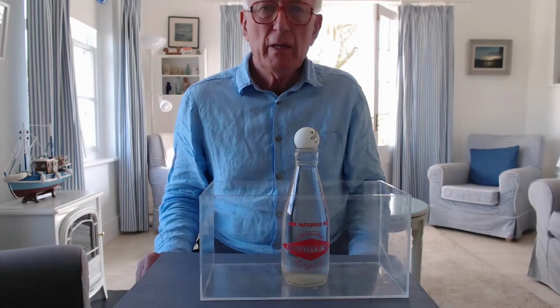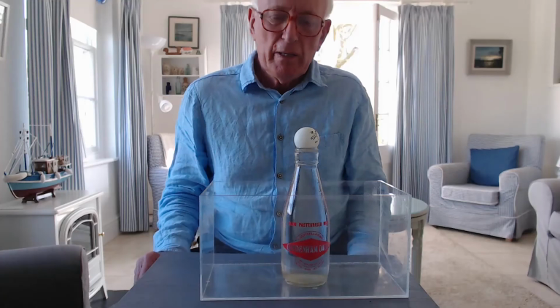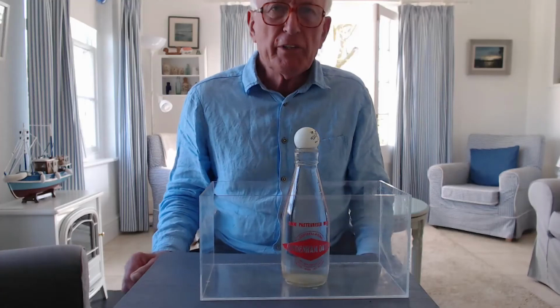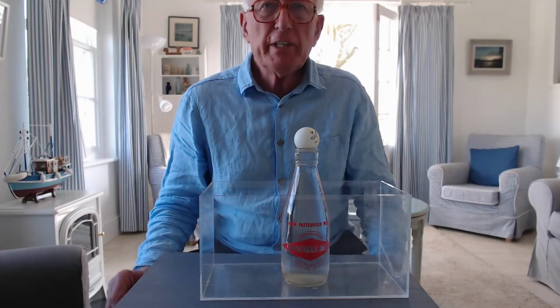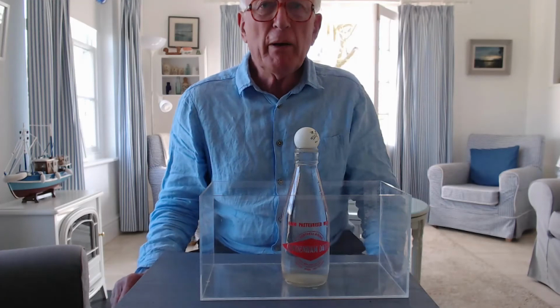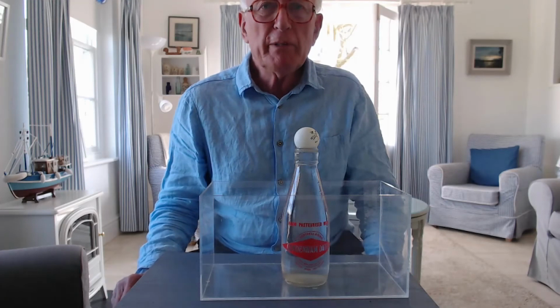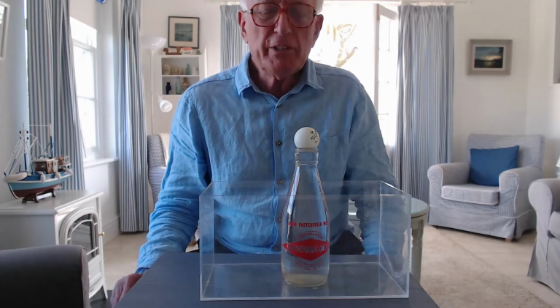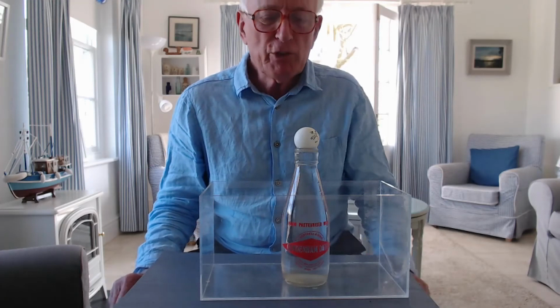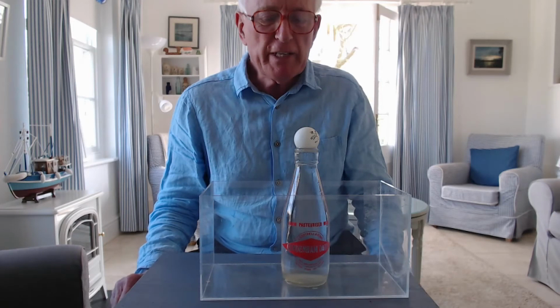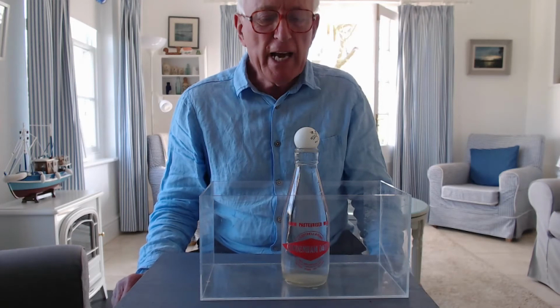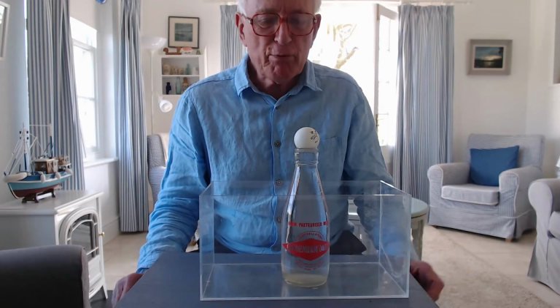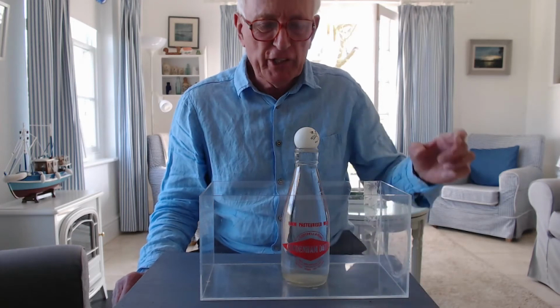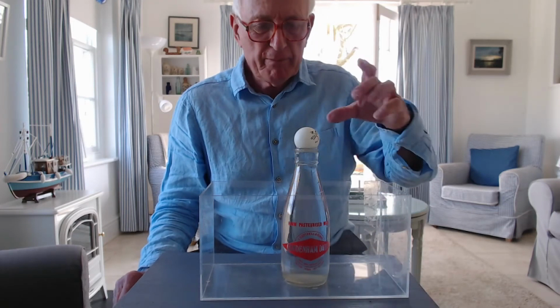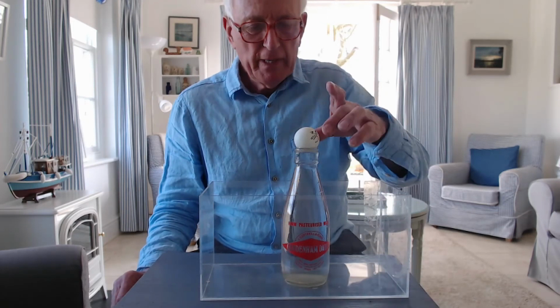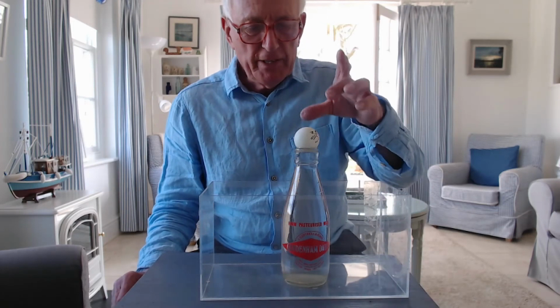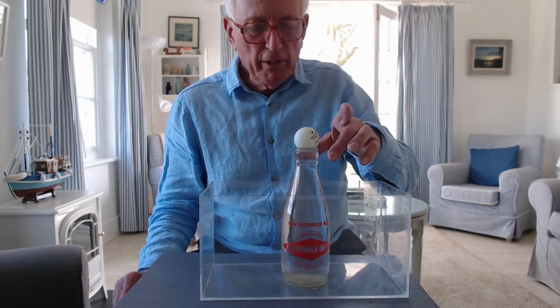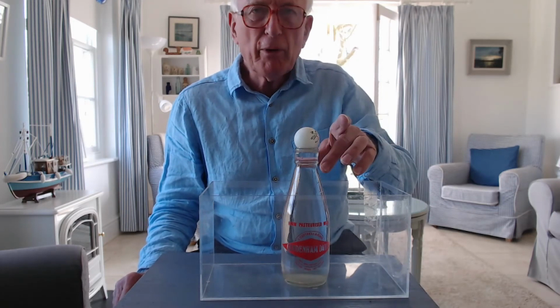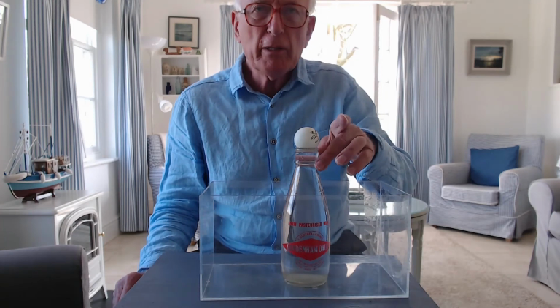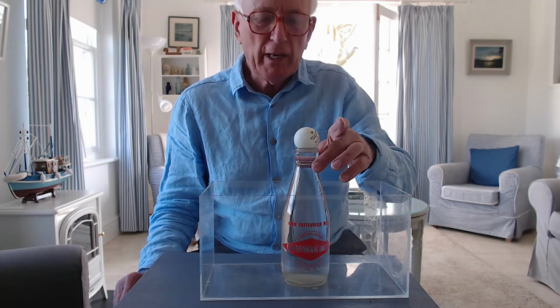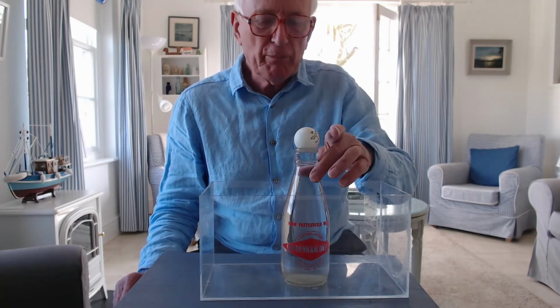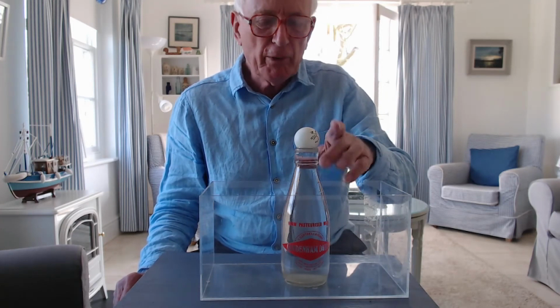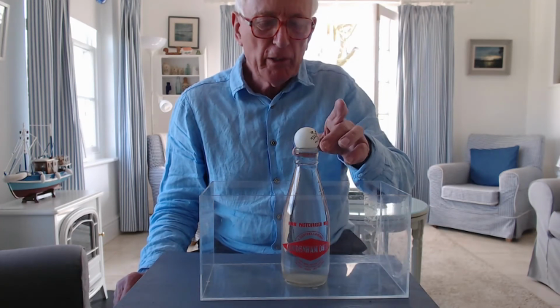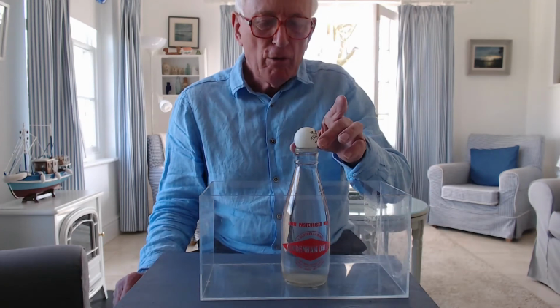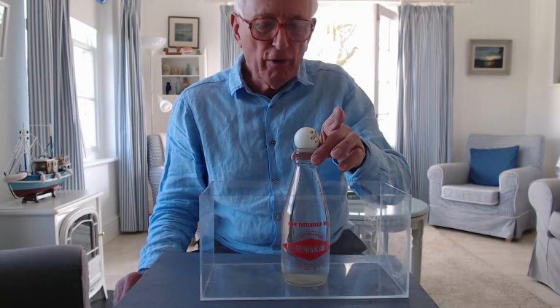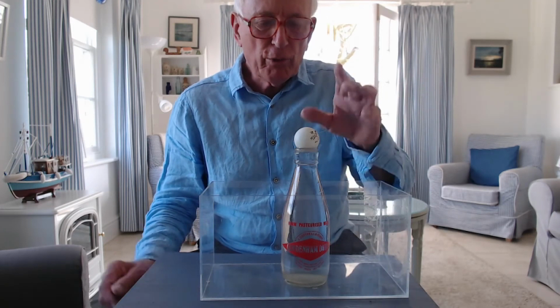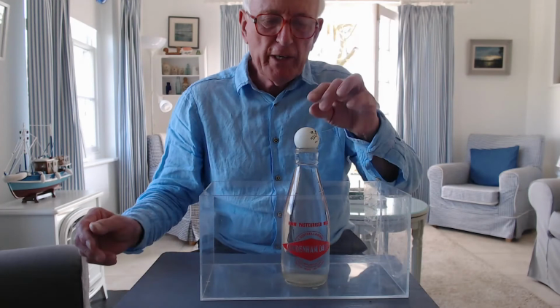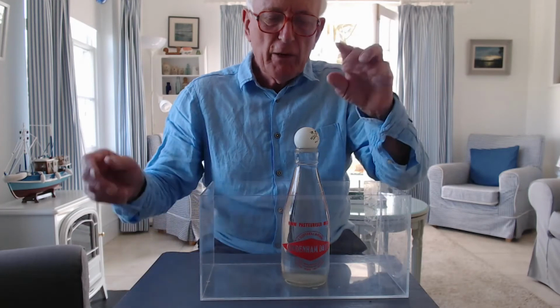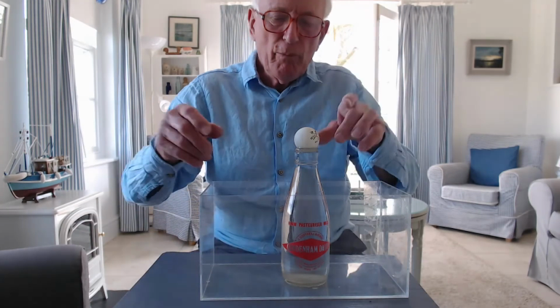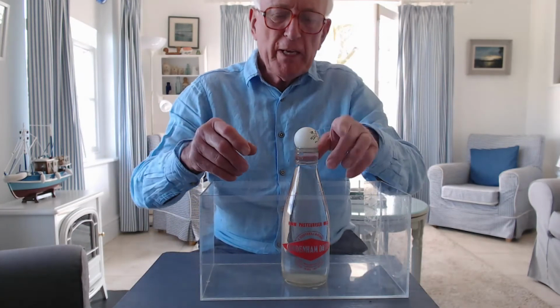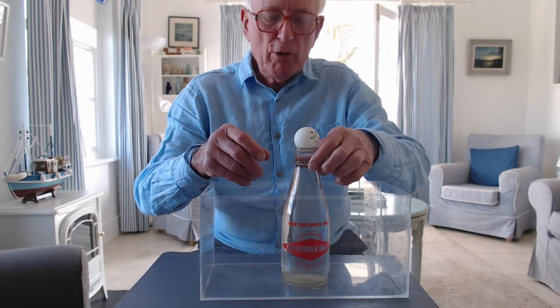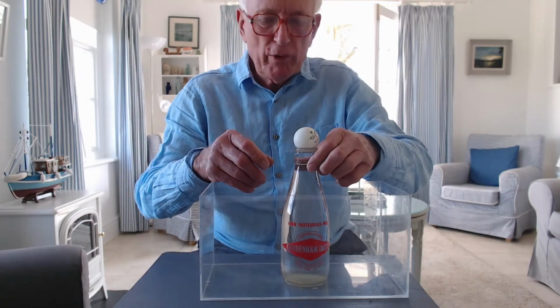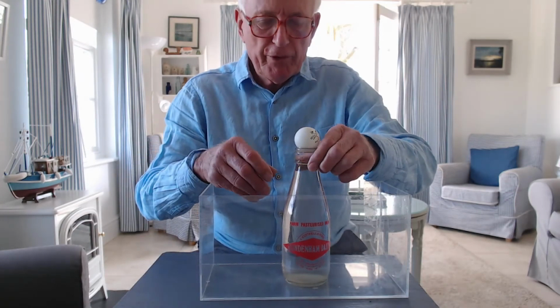This is an experiment to demonstrate air pressure. There's a glass milk bottle full of water with a ping pong ball on the top.